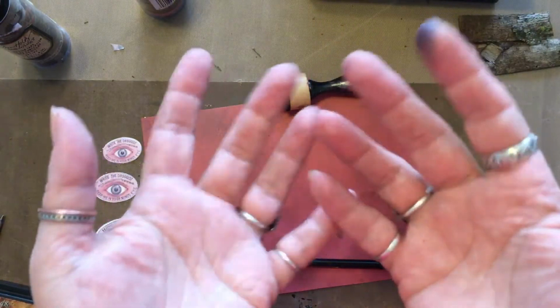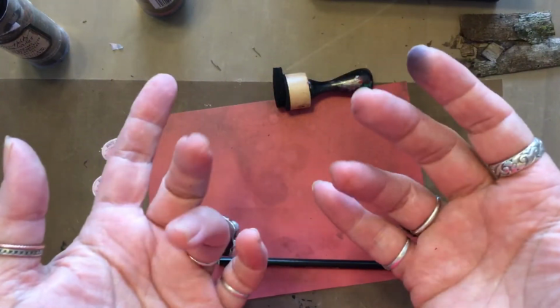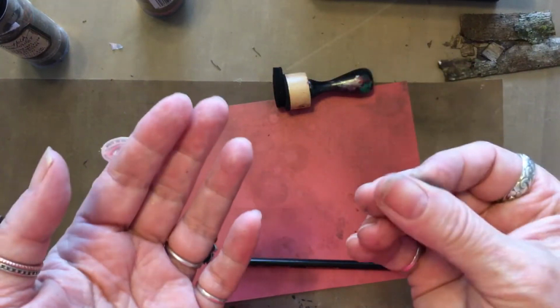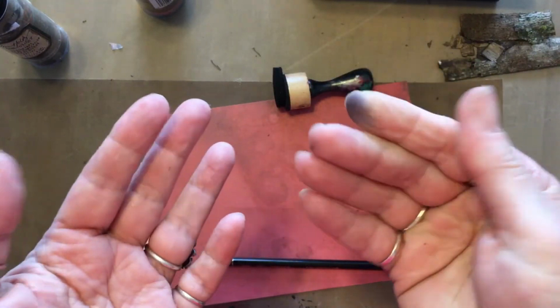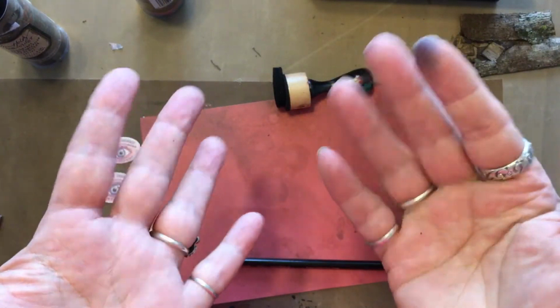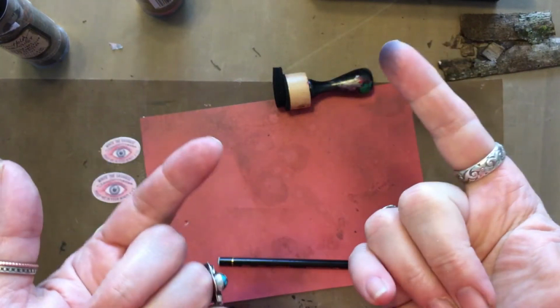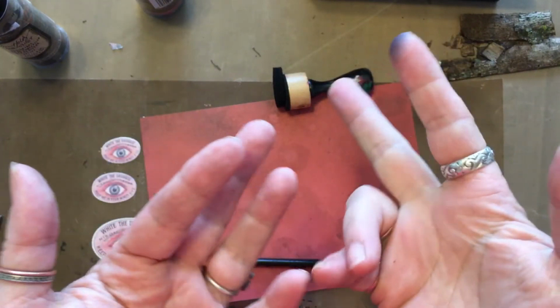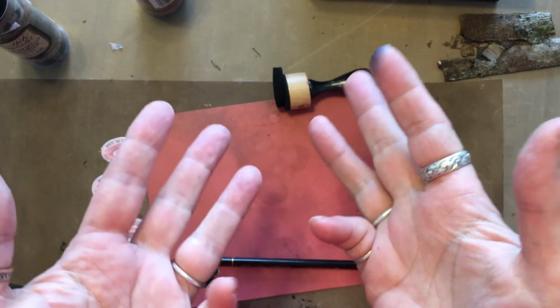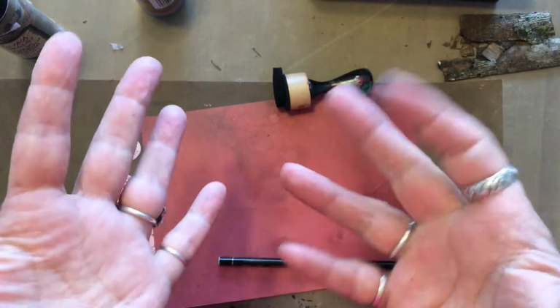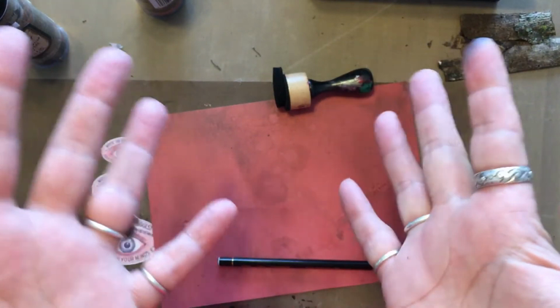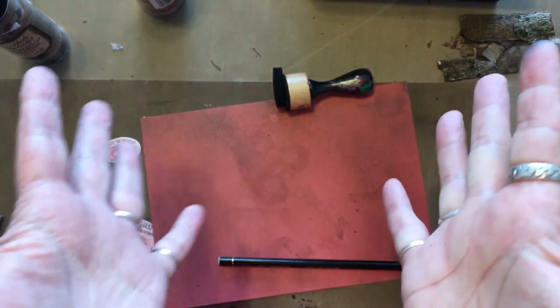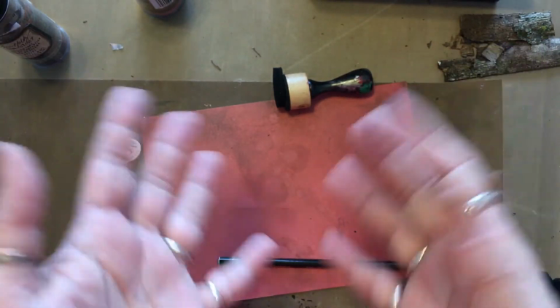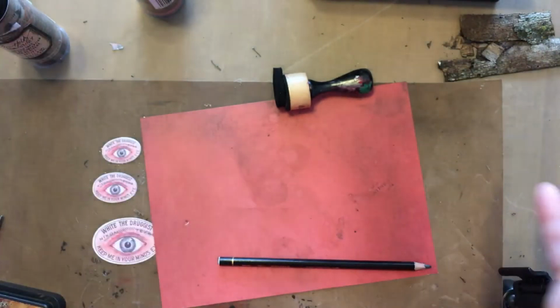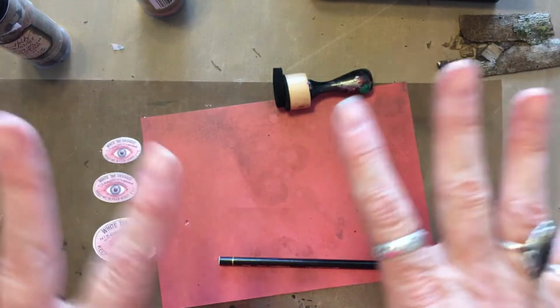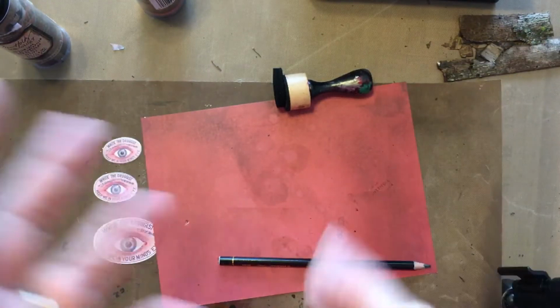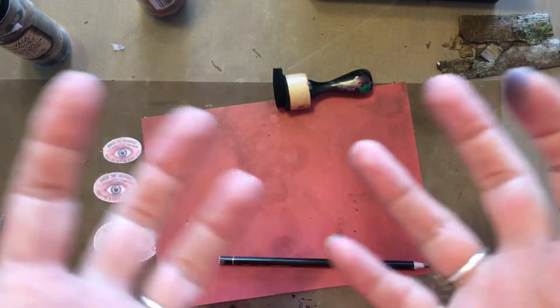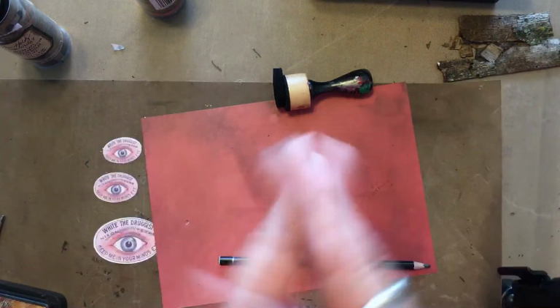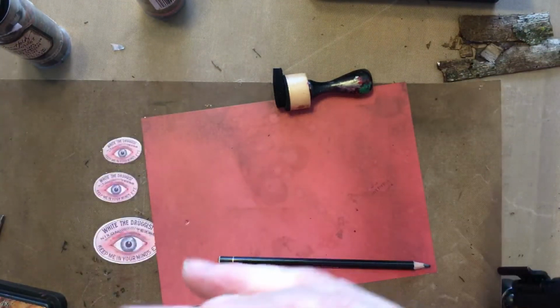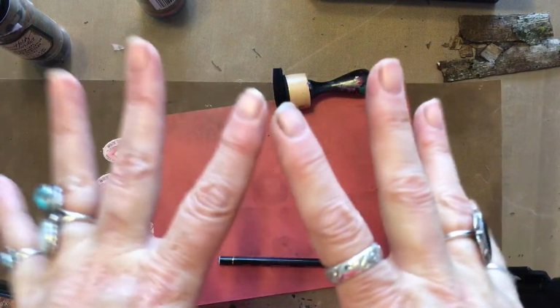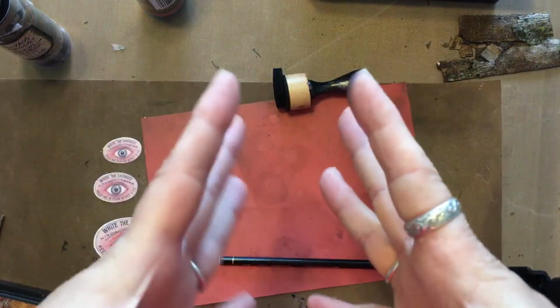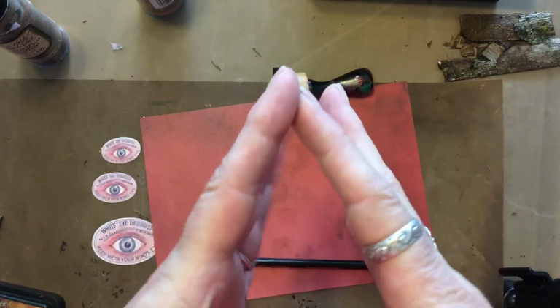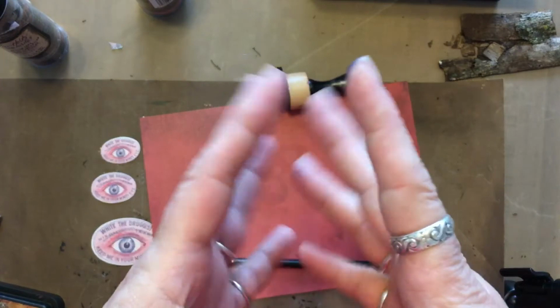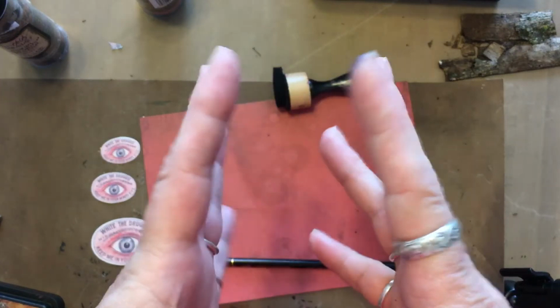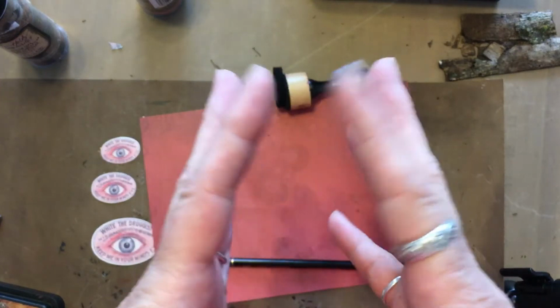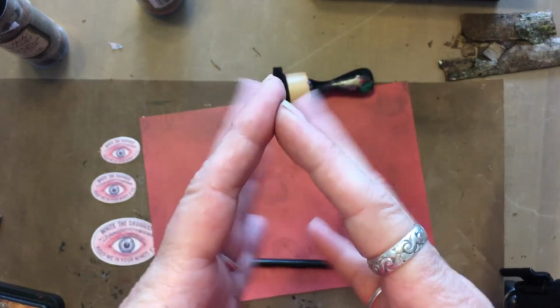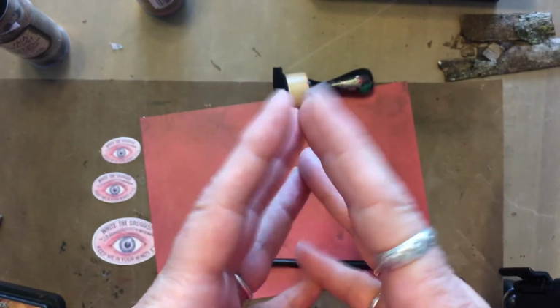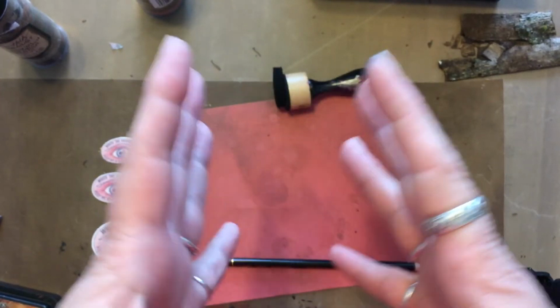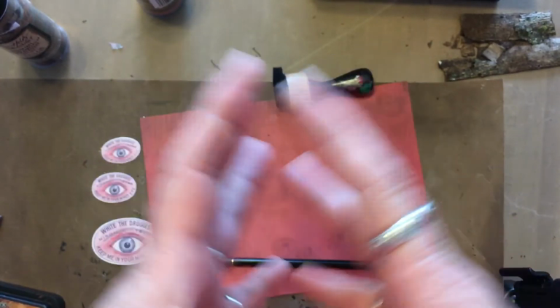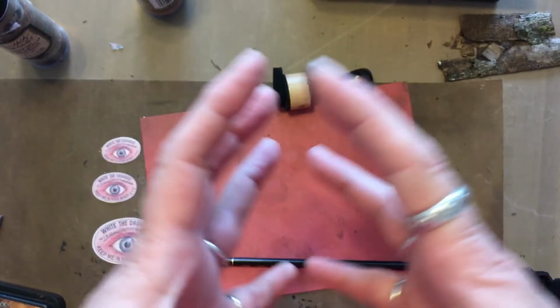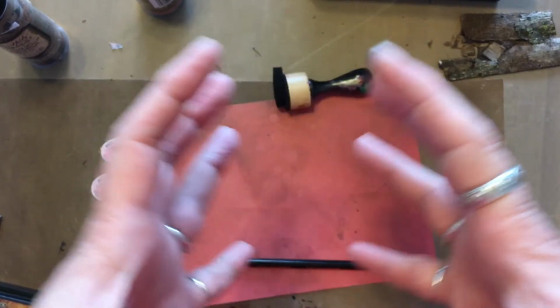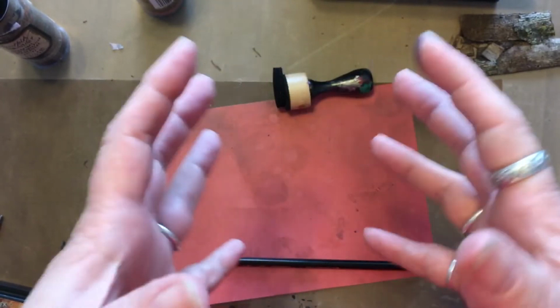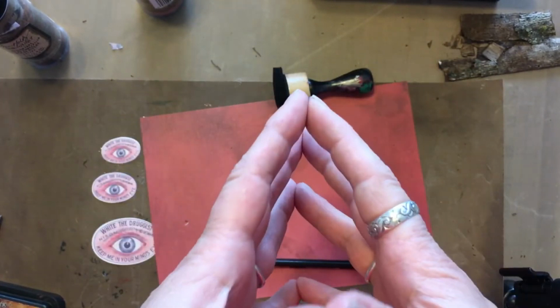I'll see you next time. I don't know if I'll be doing one, two, three — I don't know, I gotta clean this off and do some crazy quilting. So hang in there — it's only two more months till we're done.